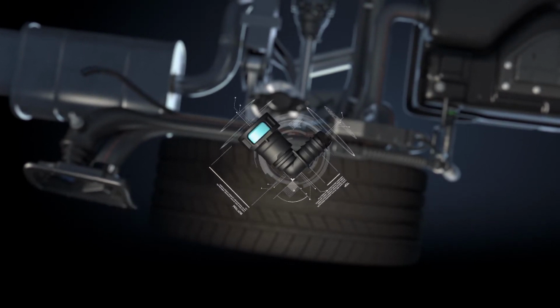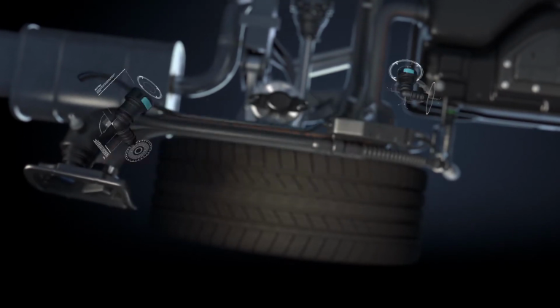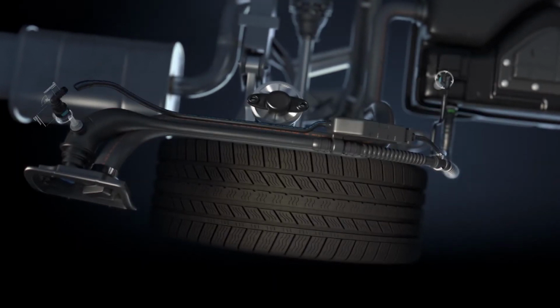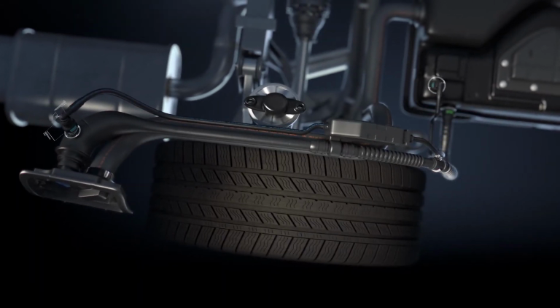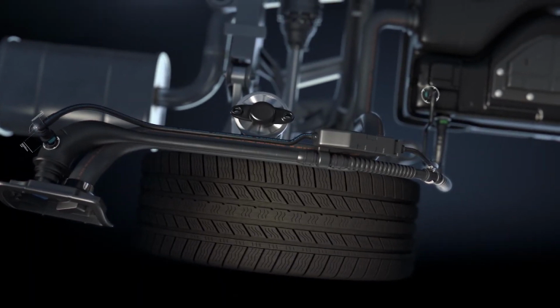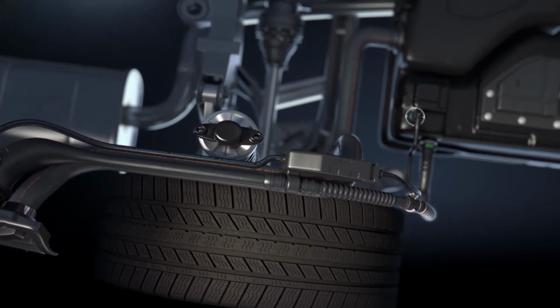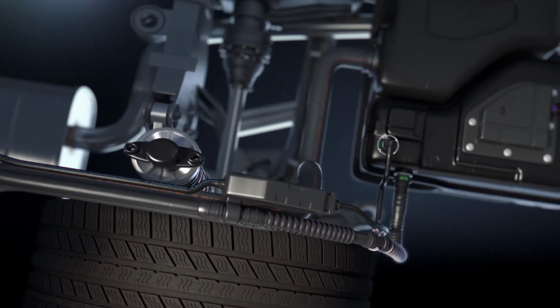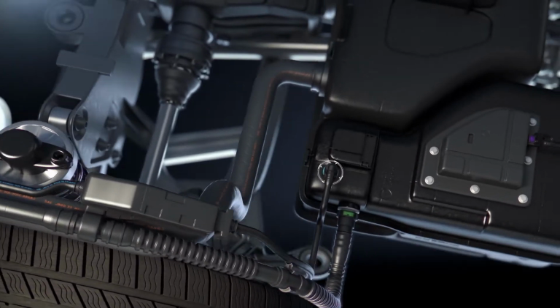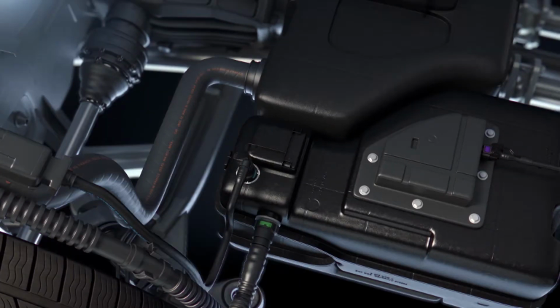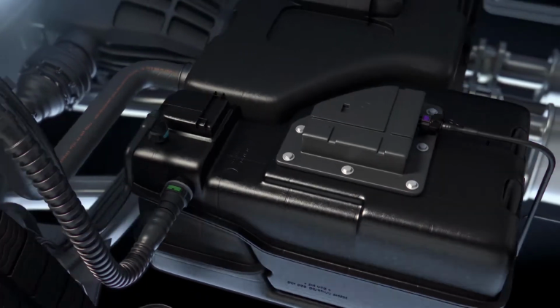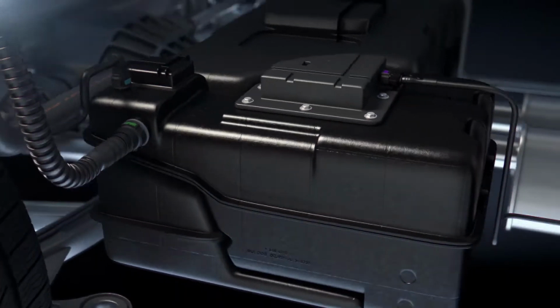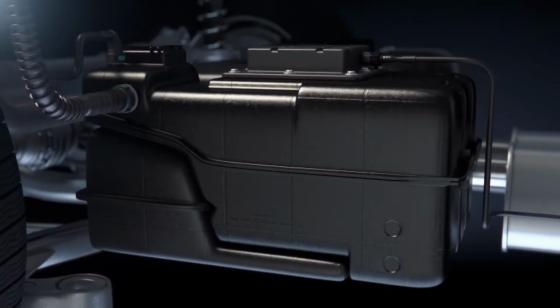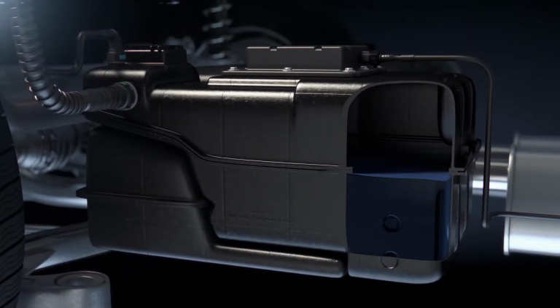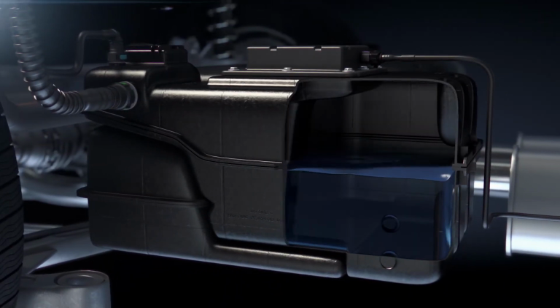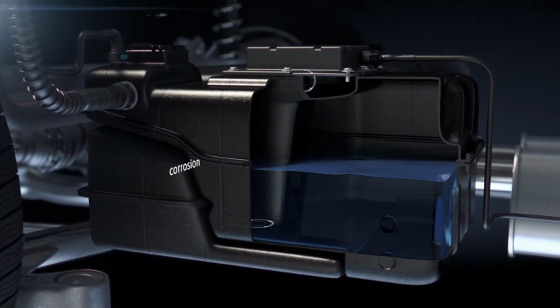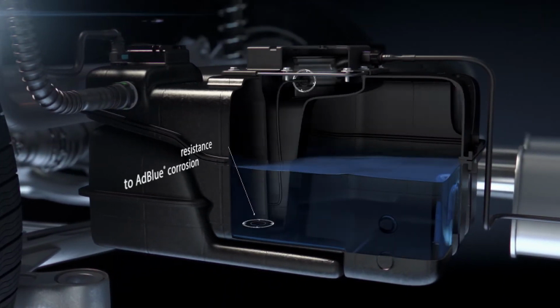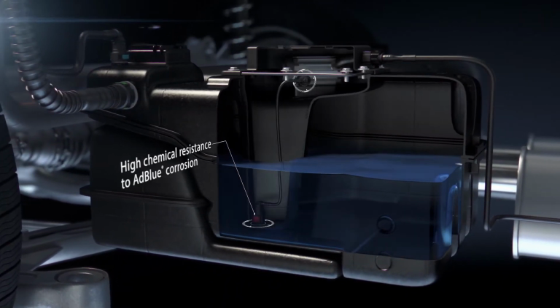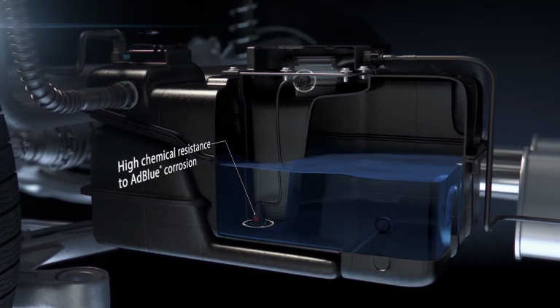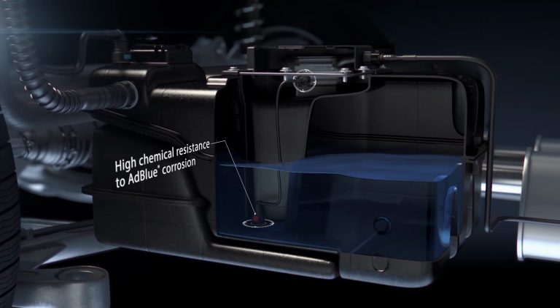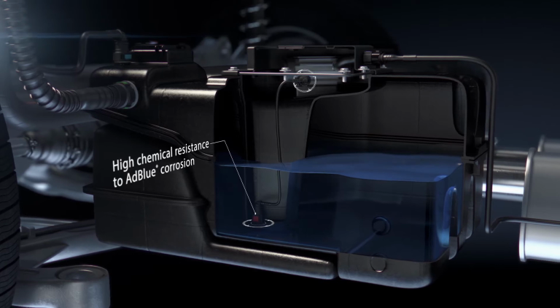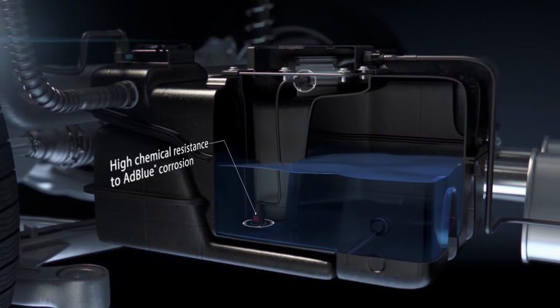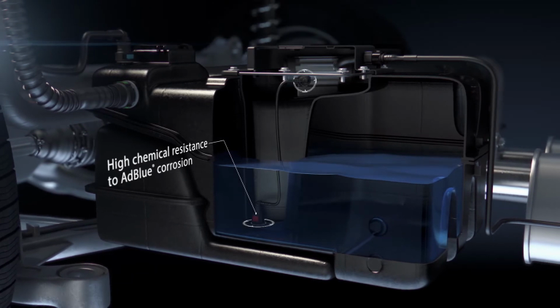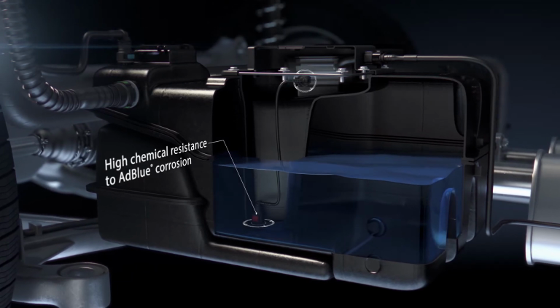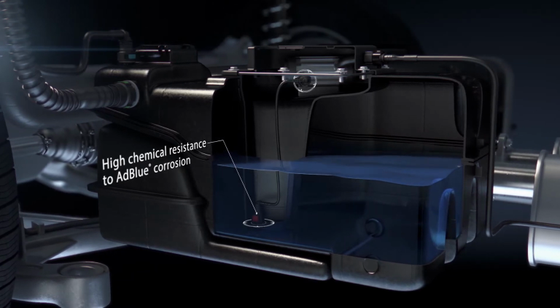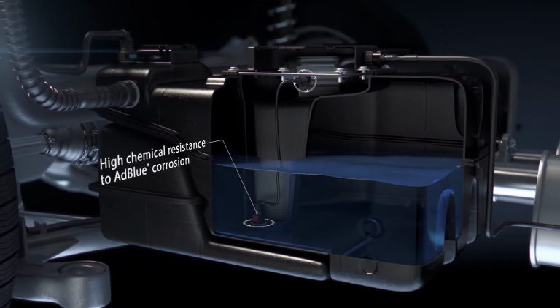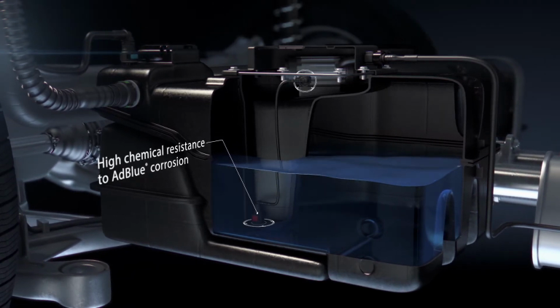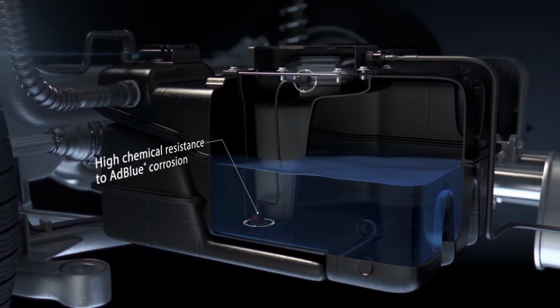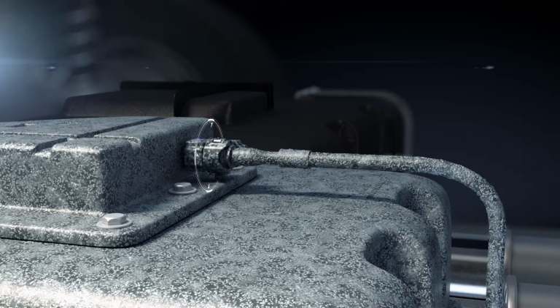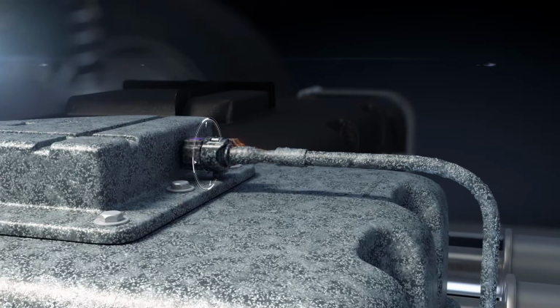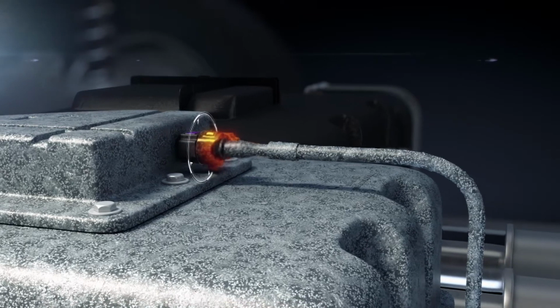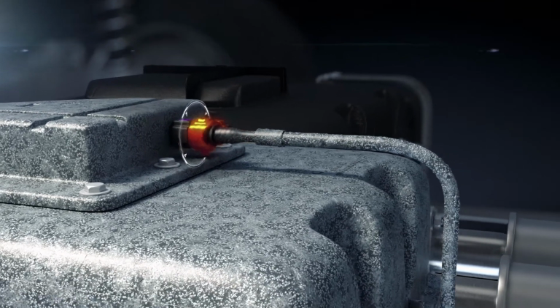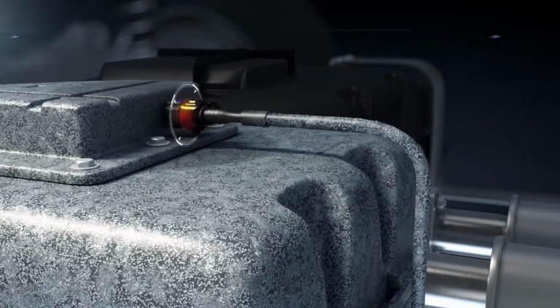ADBLUE solution is very corrosive. All components in contact with it must demonstrate a strong chemical resistance. A-Raymond quick connectors are designed and extensively tested to ensure this robustness.